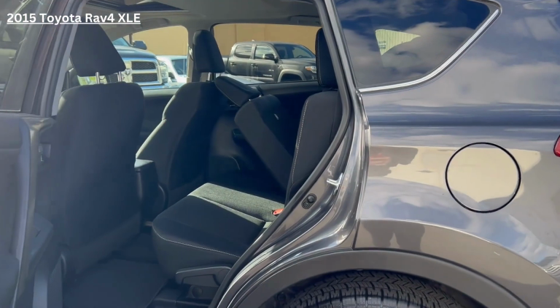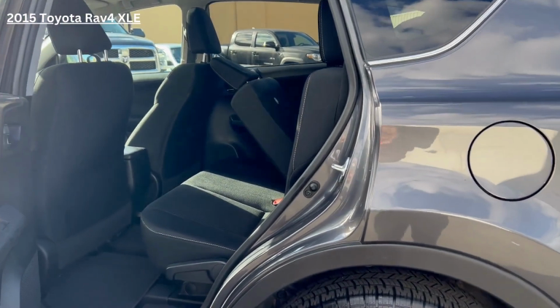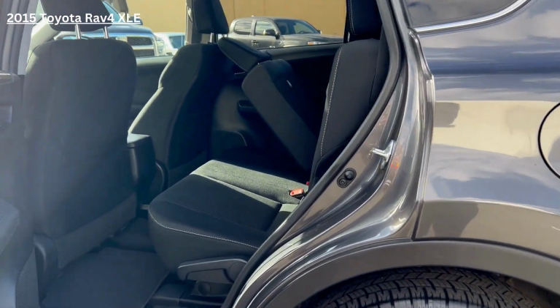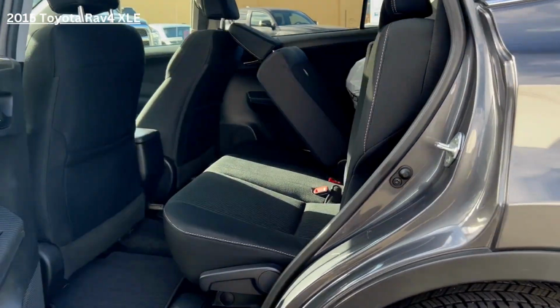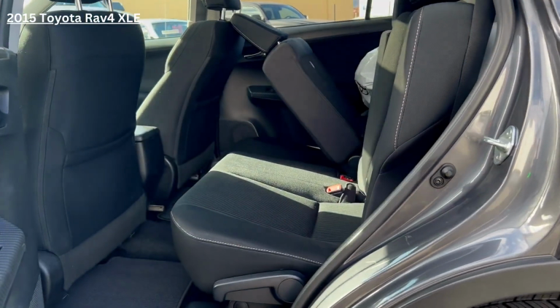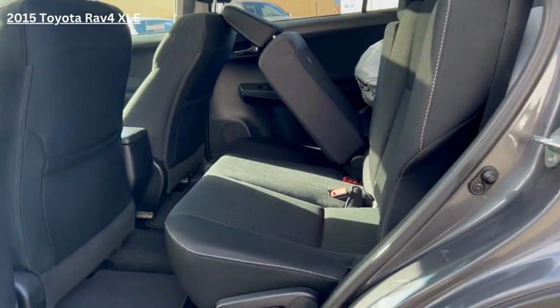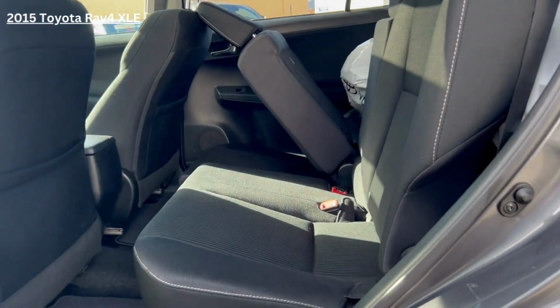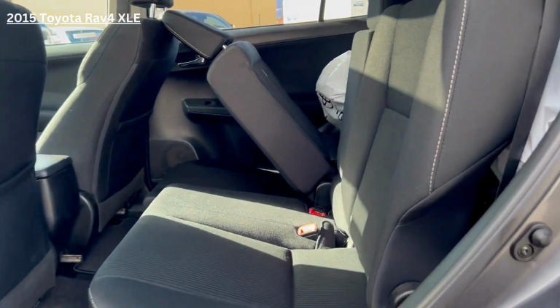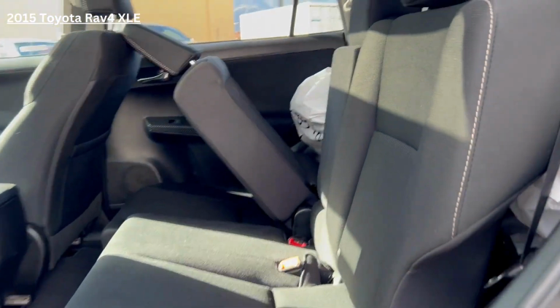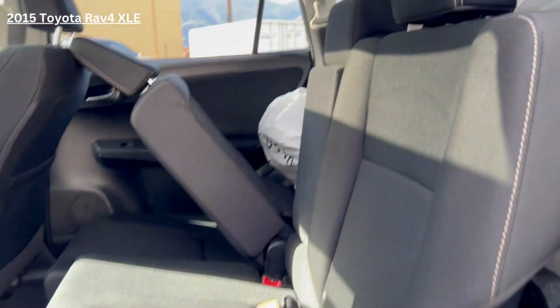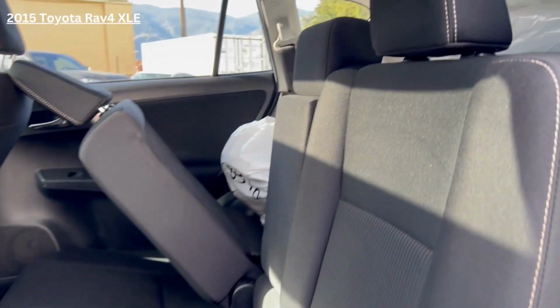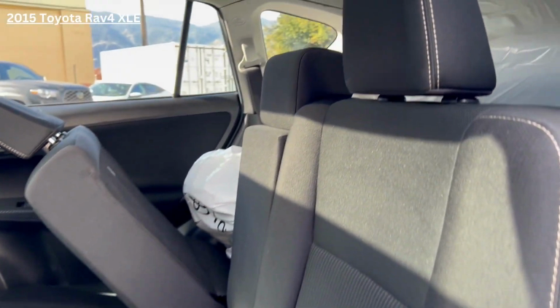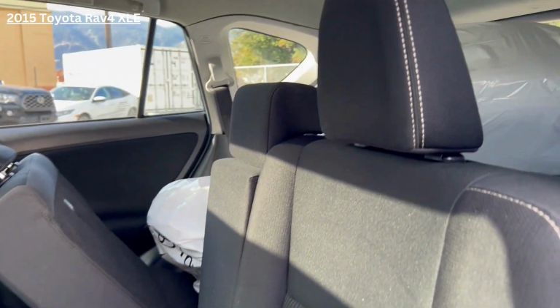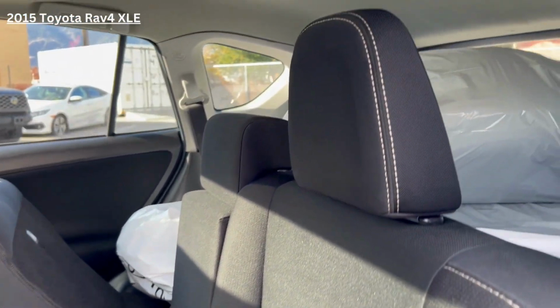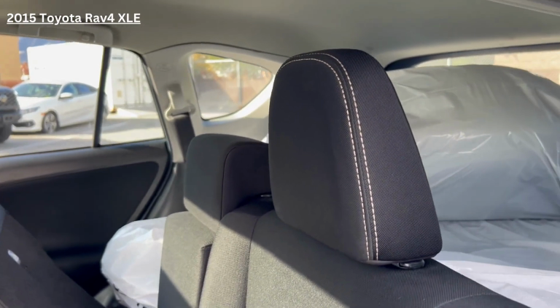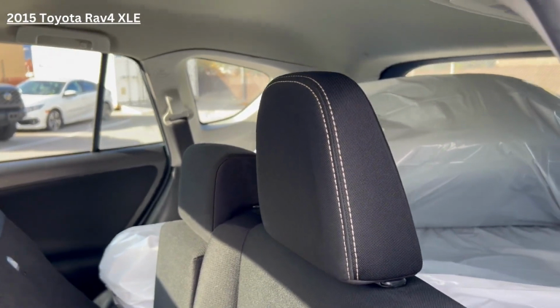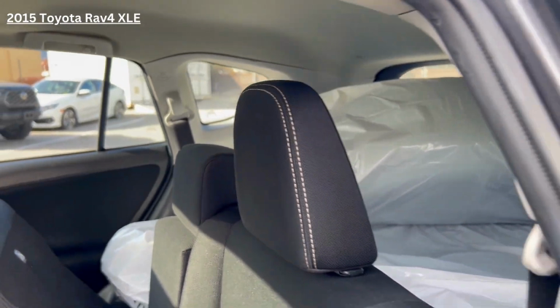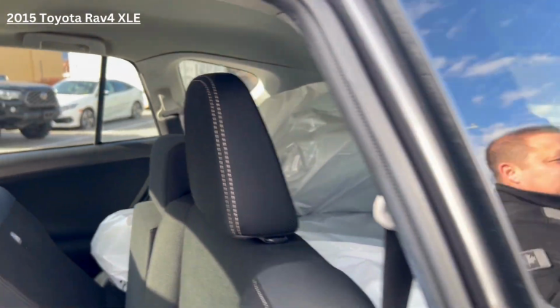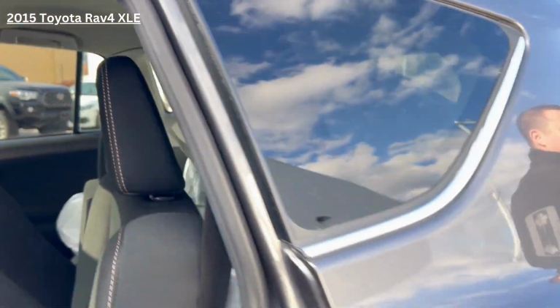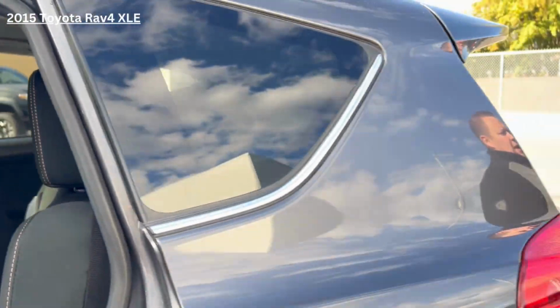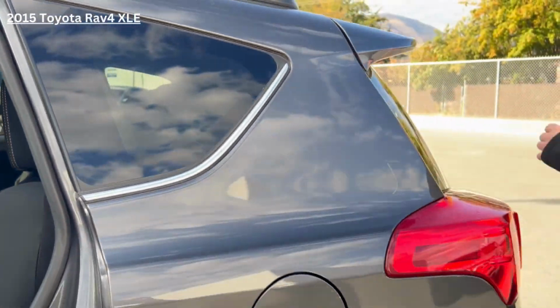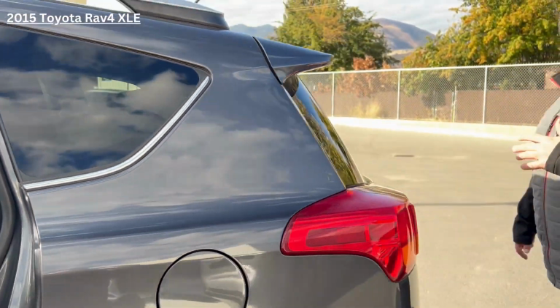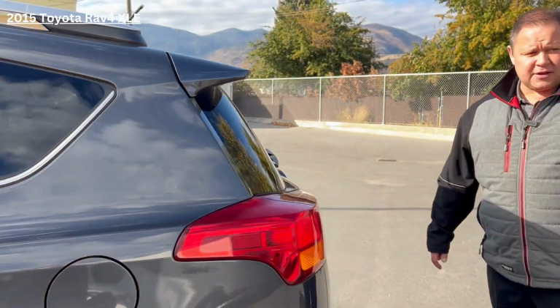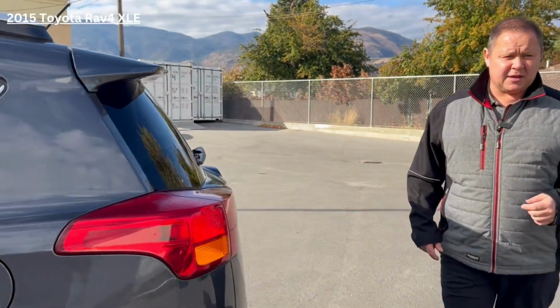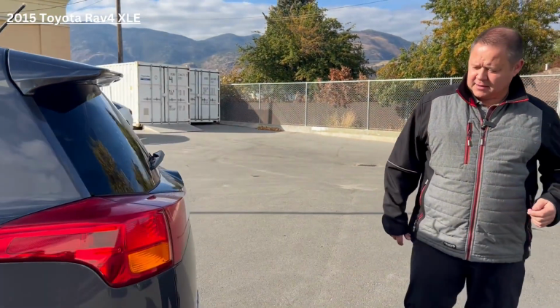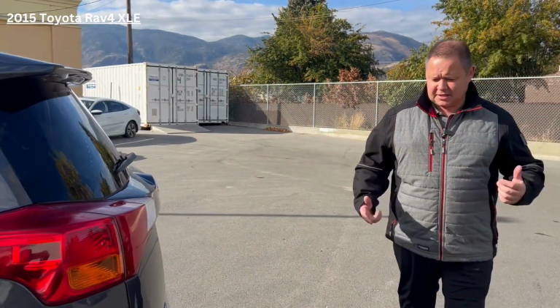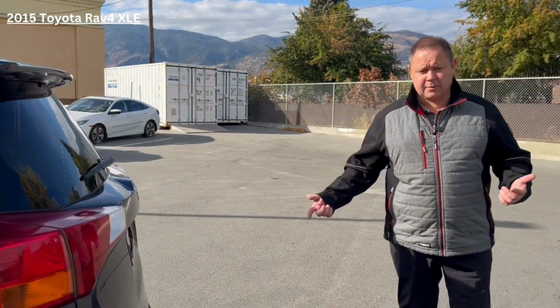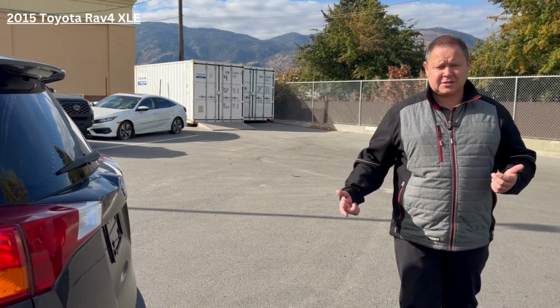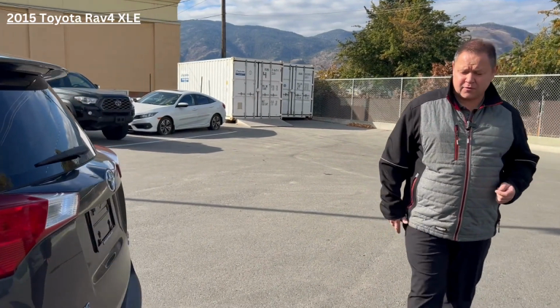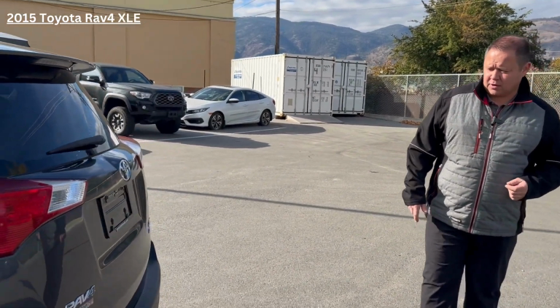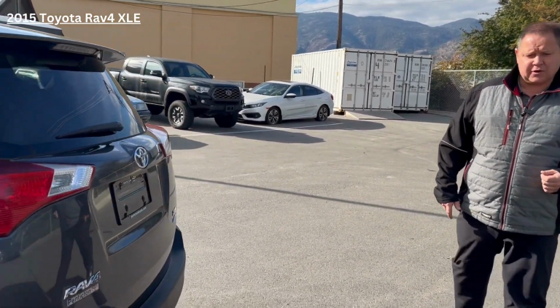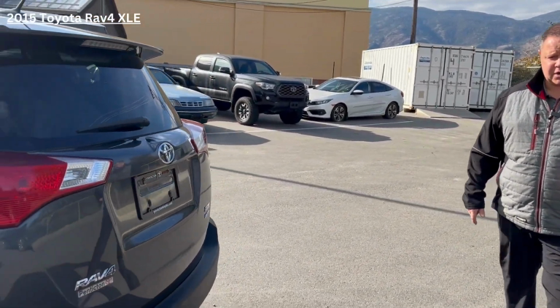We have basically fold-down flat rear seats, but we also have in the trunk — you'll see those tires in bags — so you have the capabilities to set up for your winter driving.